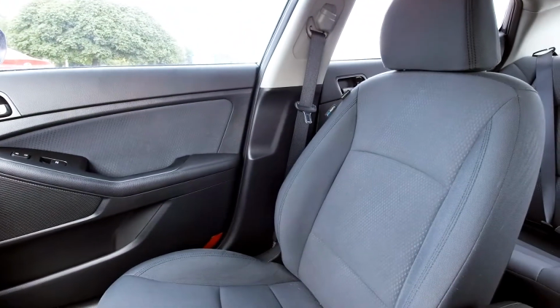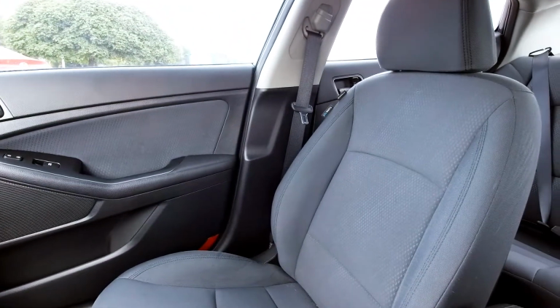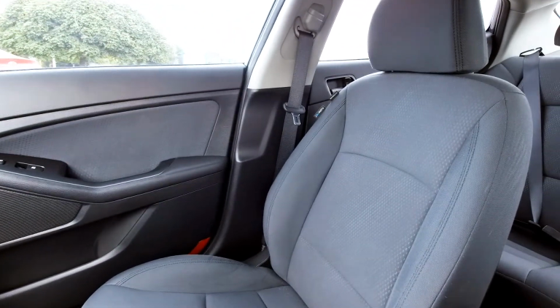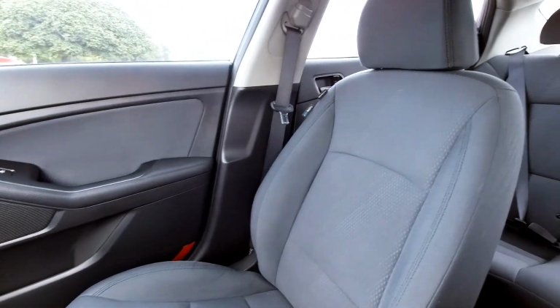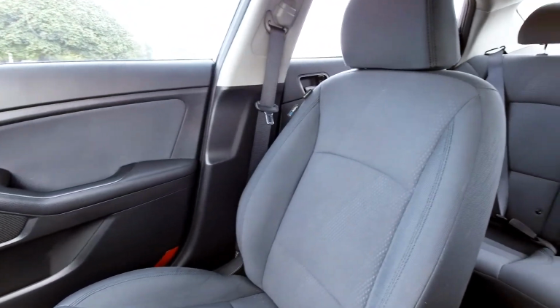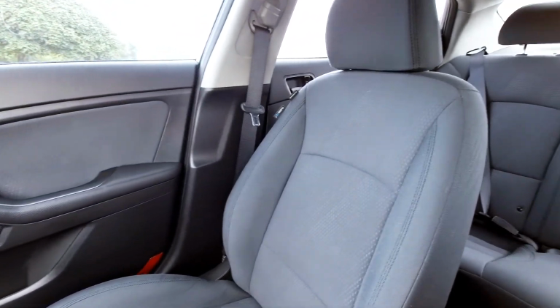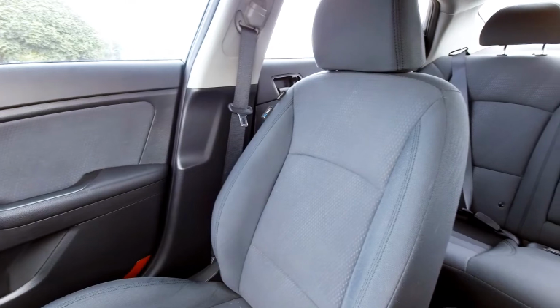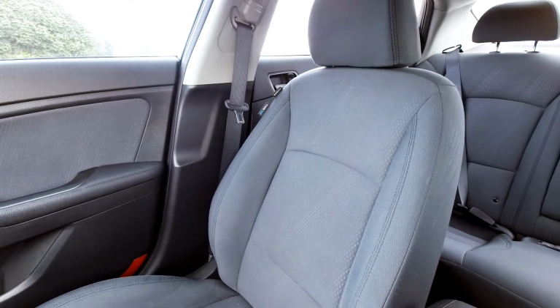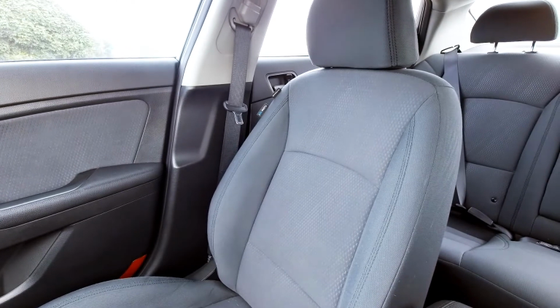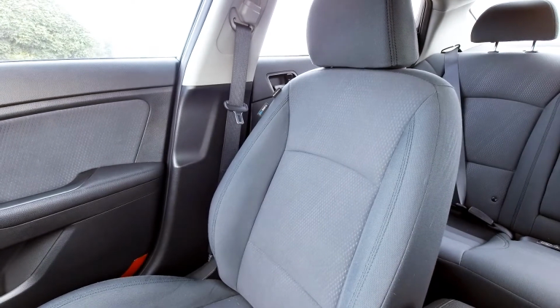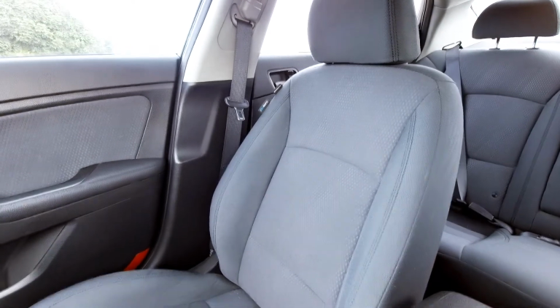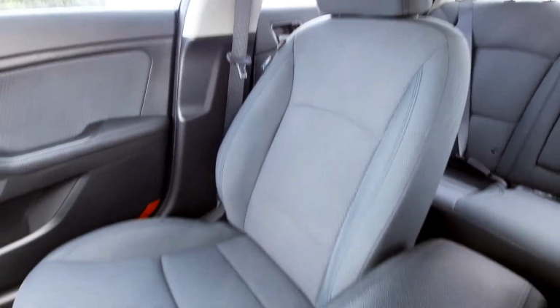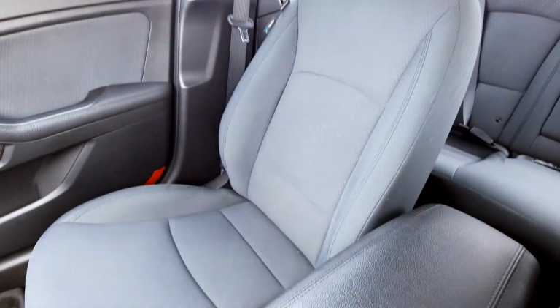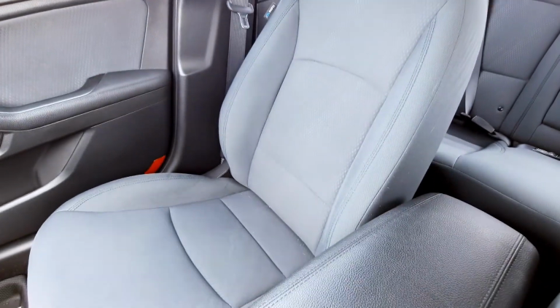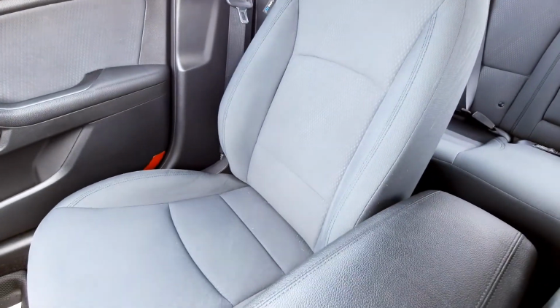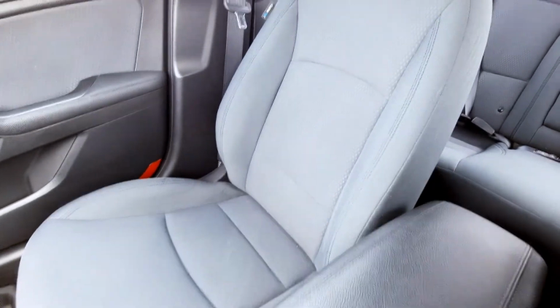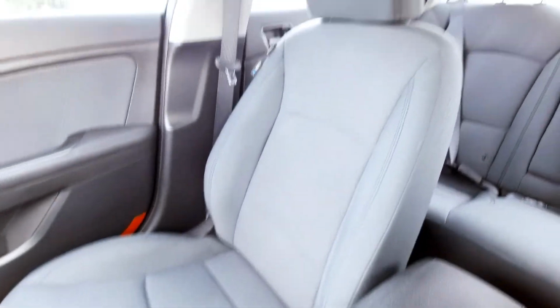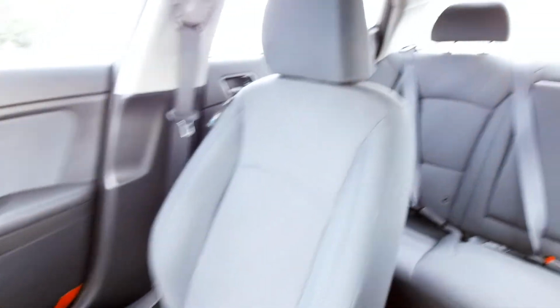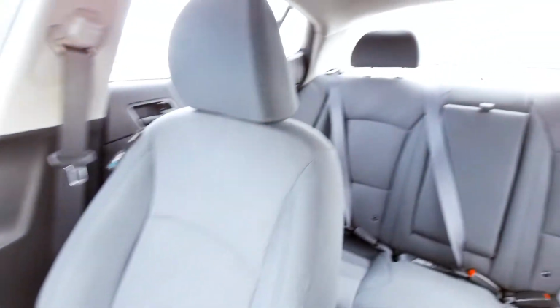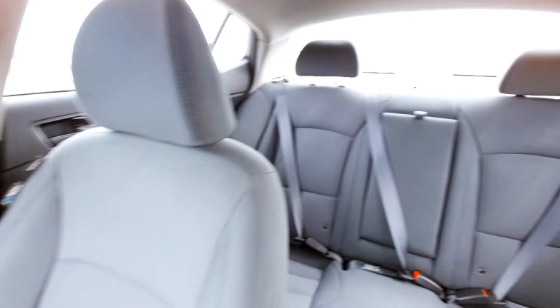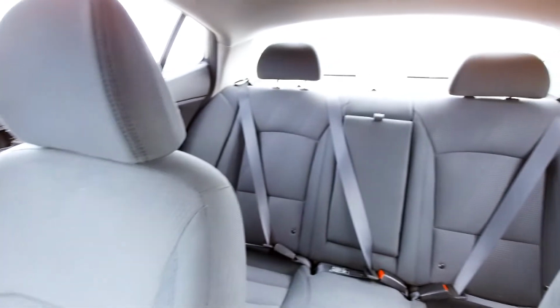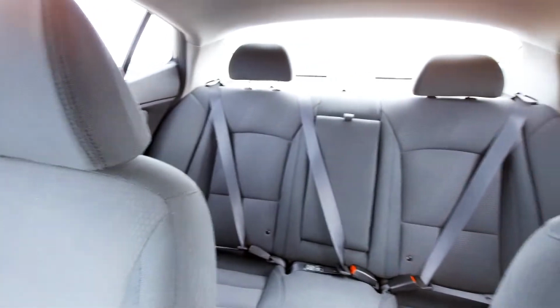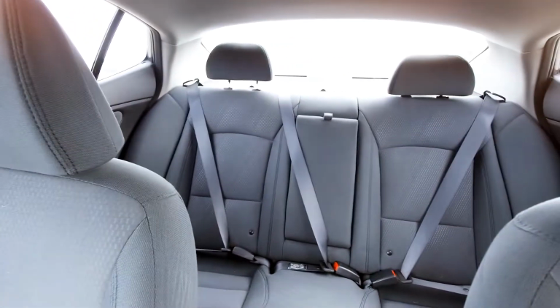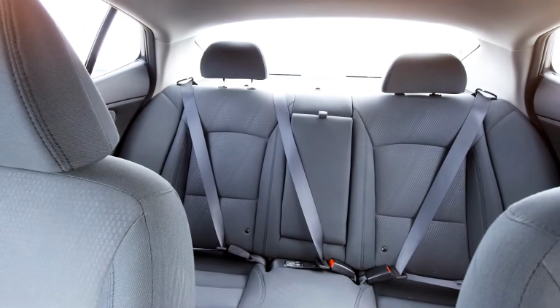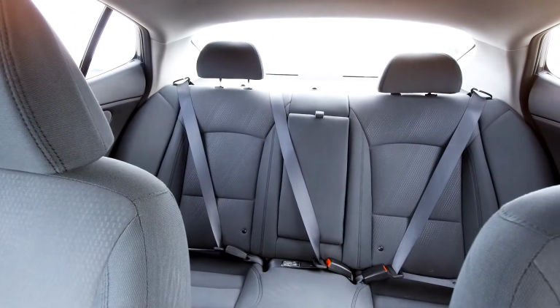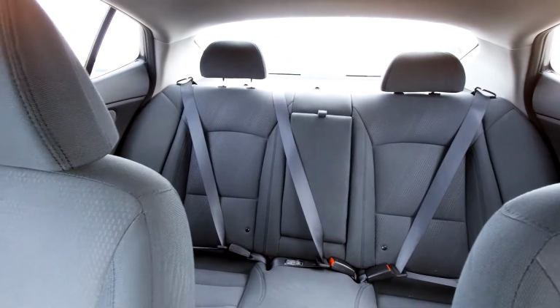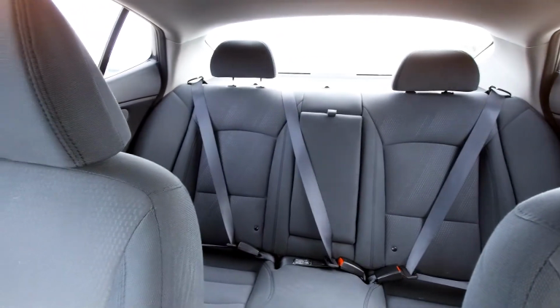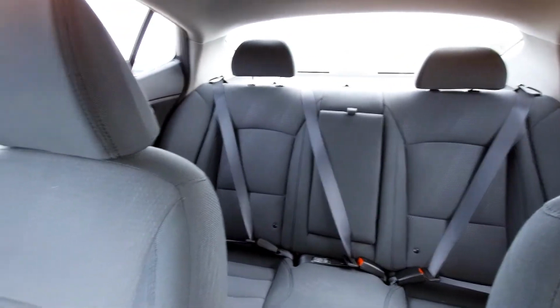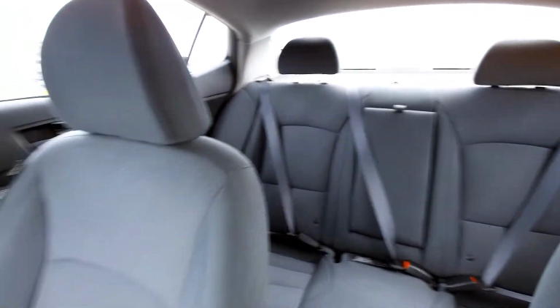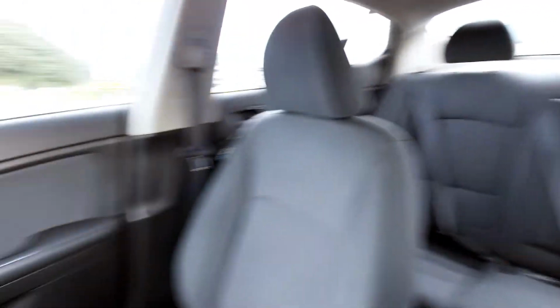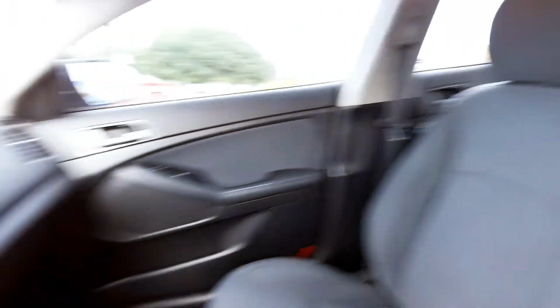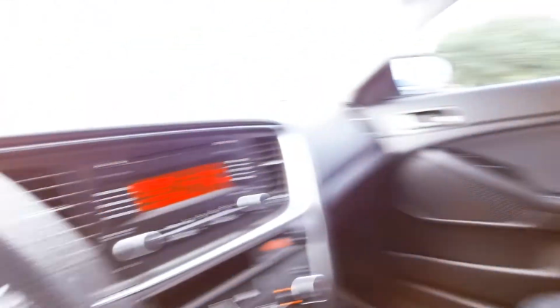Zooming over to the passenger side door and swinging around — here's what the seats look like. They're nice dark gray cloth, so nice looking seats. And there are the rear seats of course.